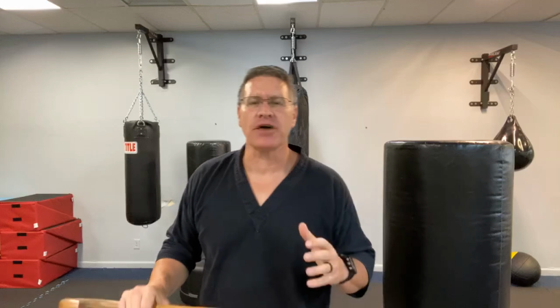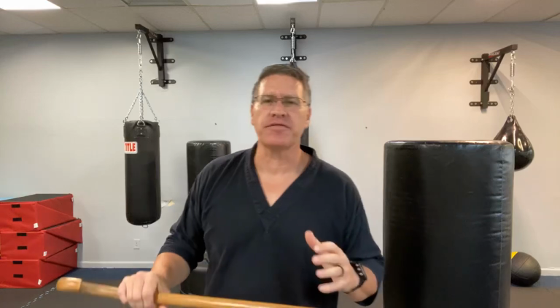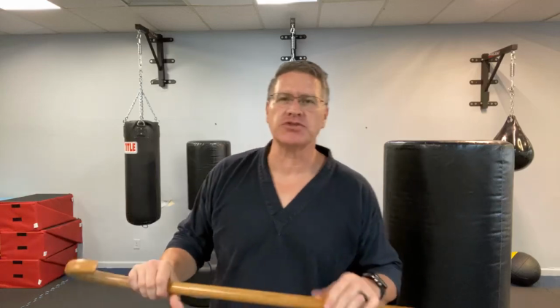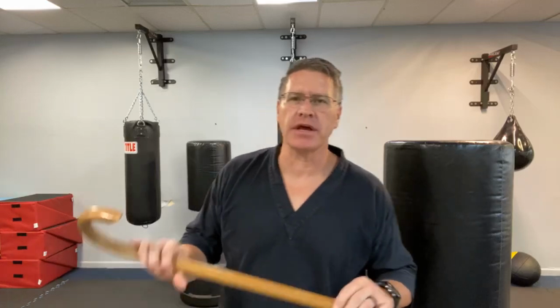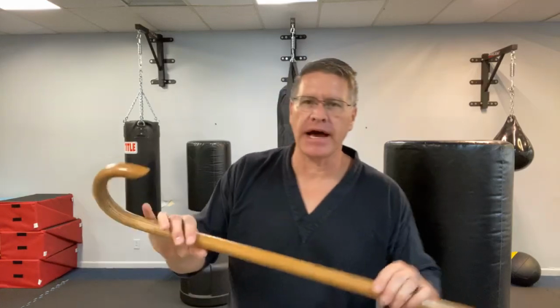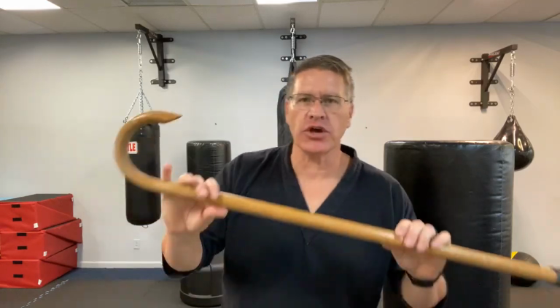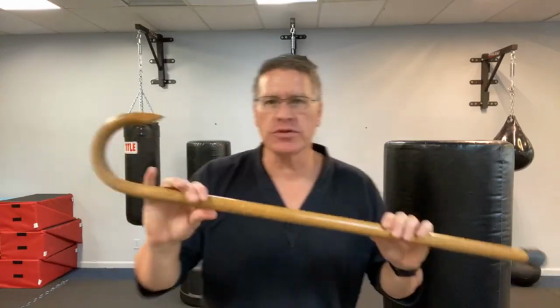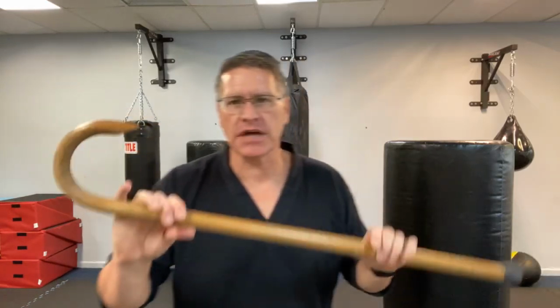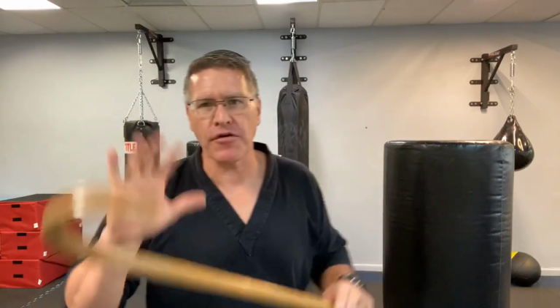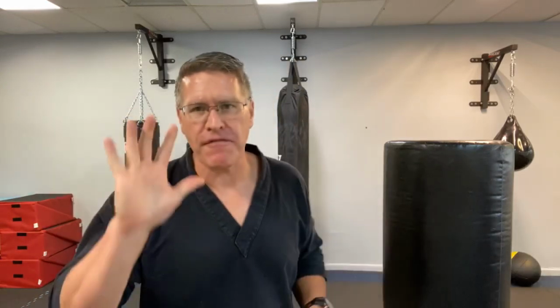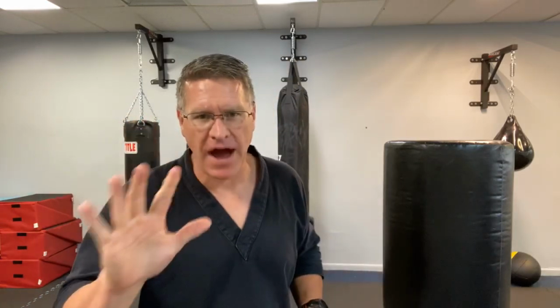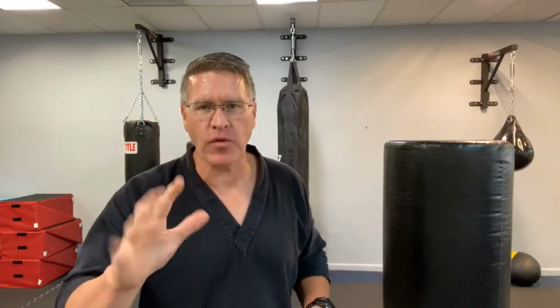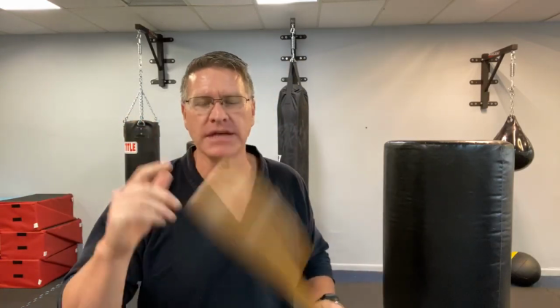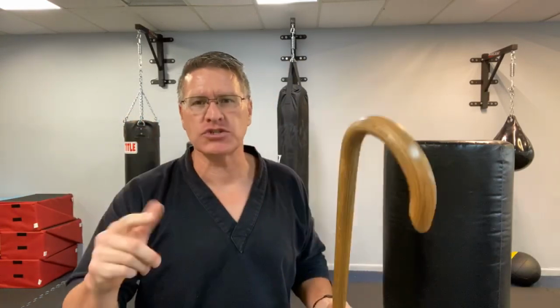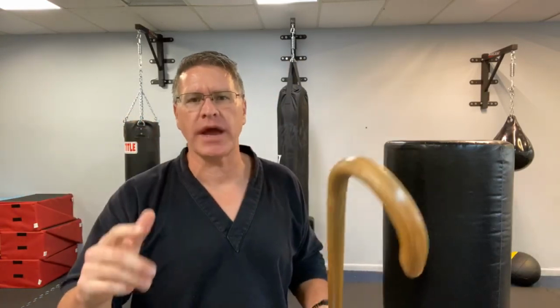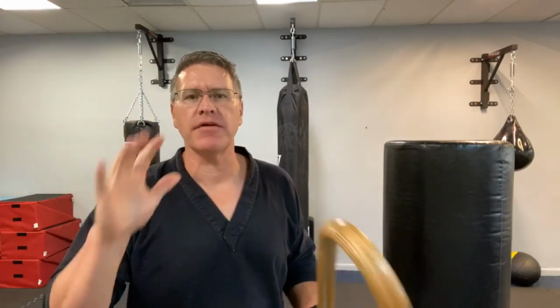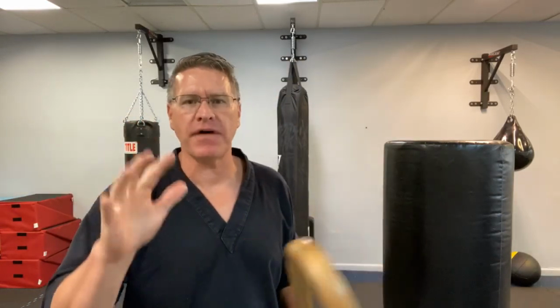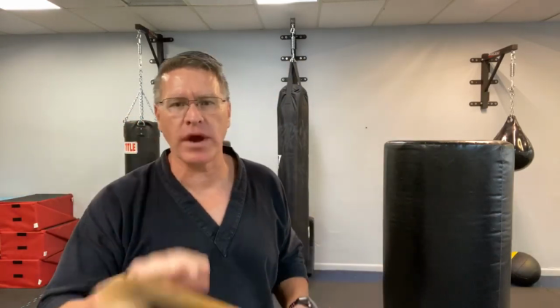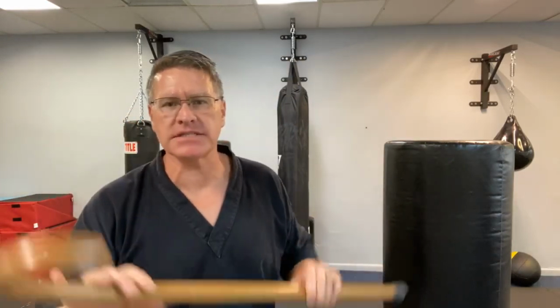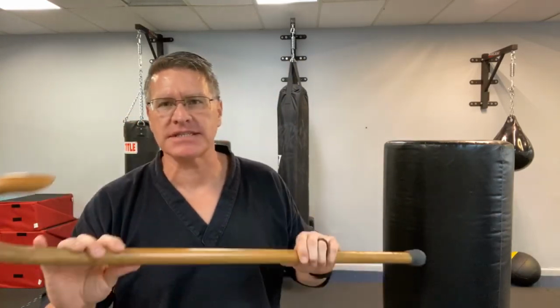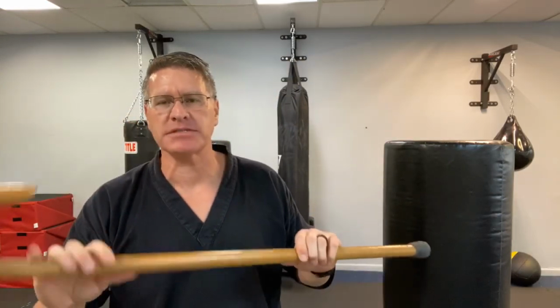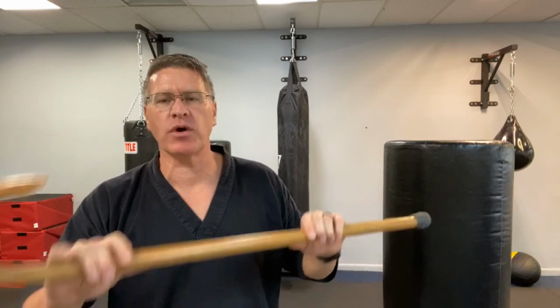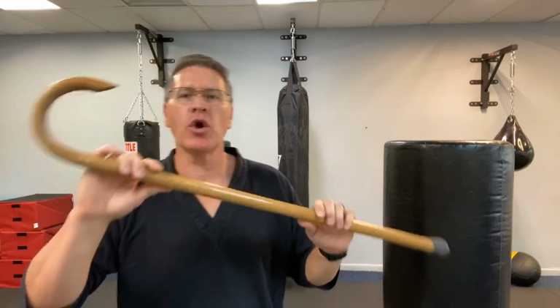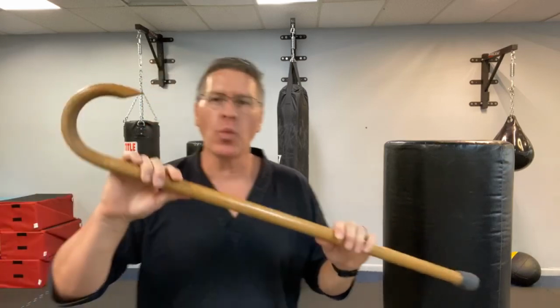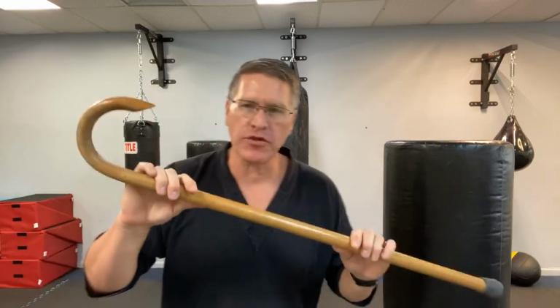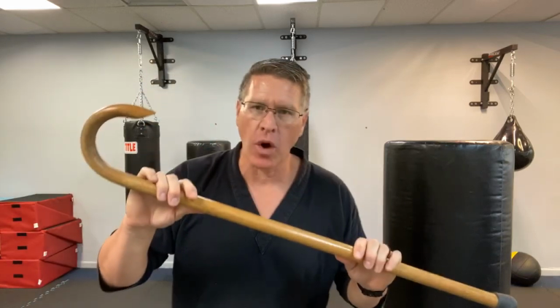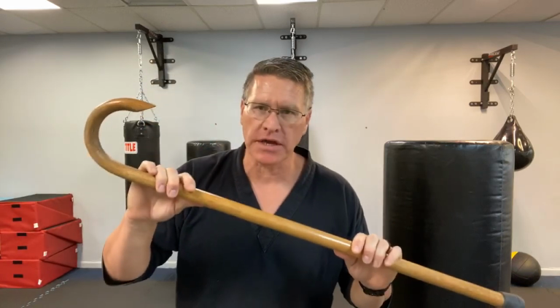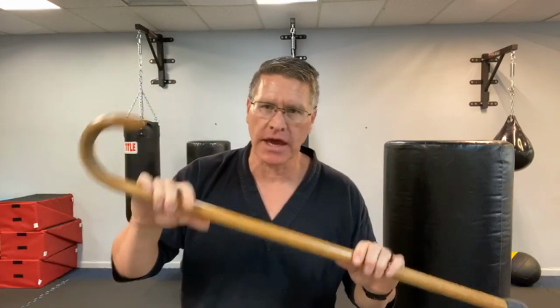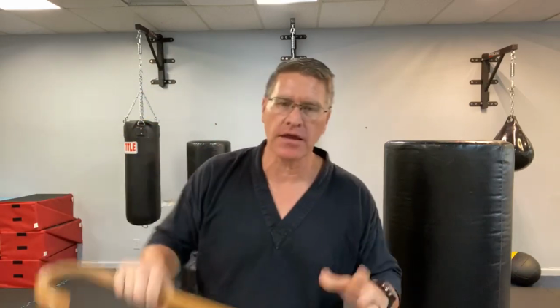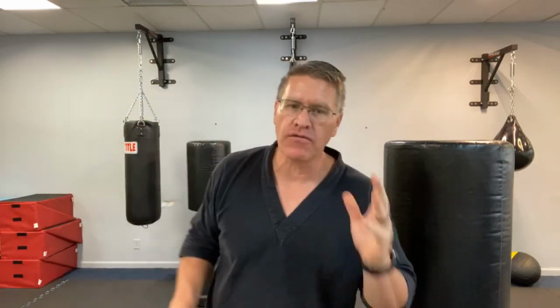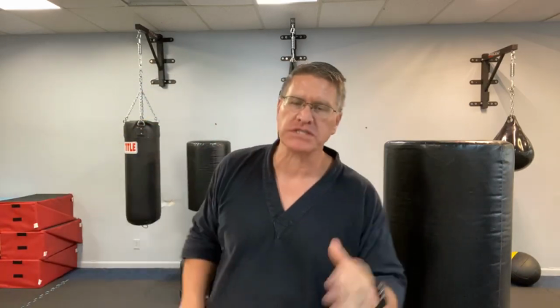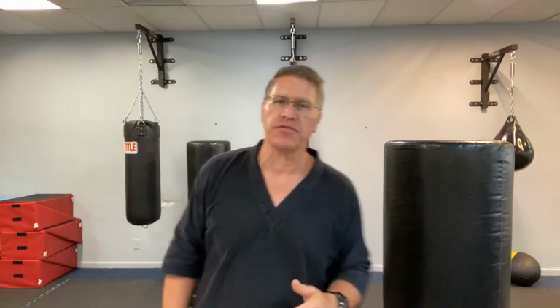In this self-defense training class, you'll discover five ways to stop someone with your walking cane for self-defense.